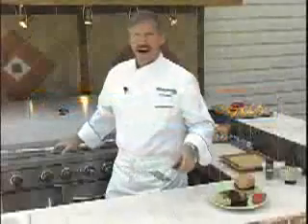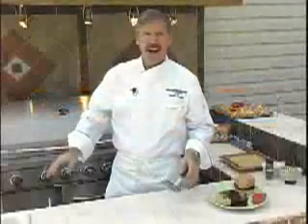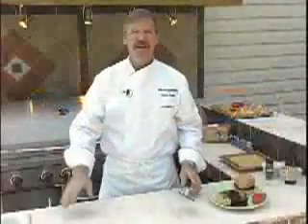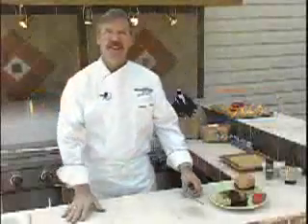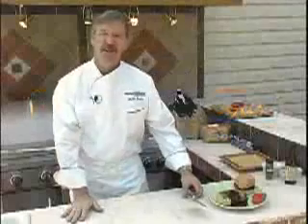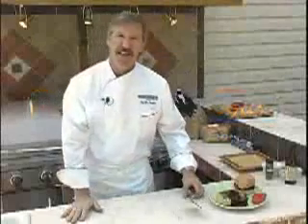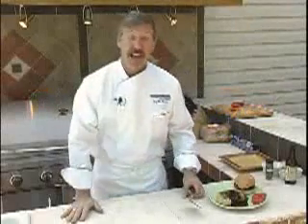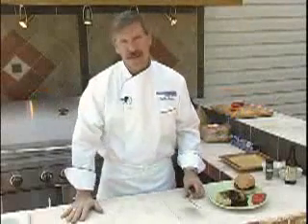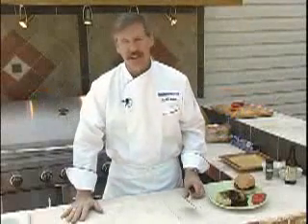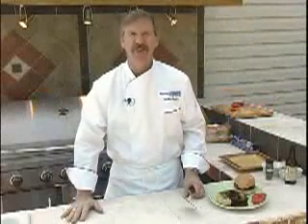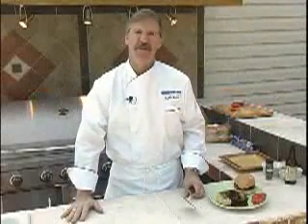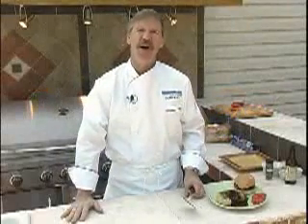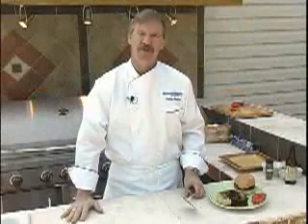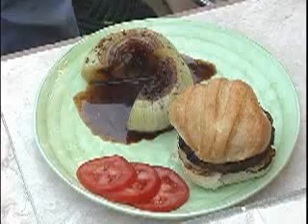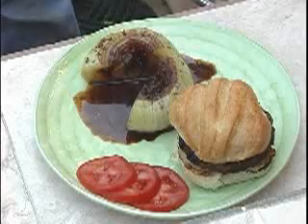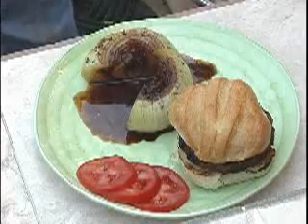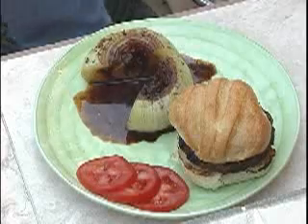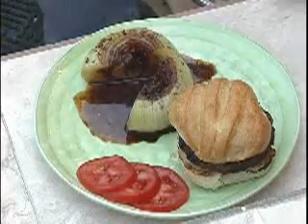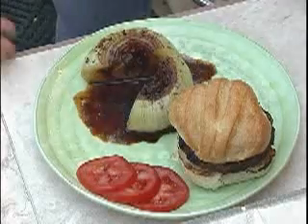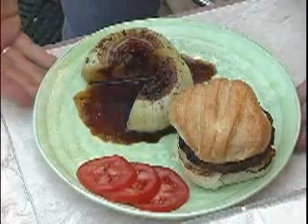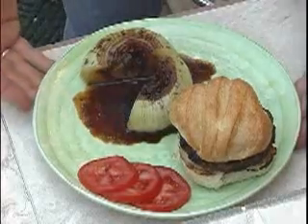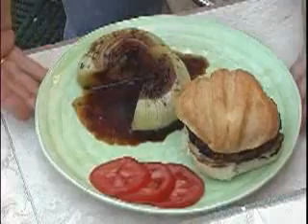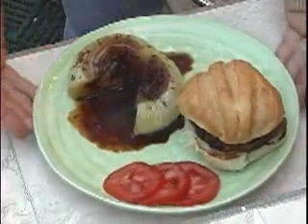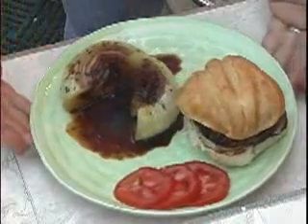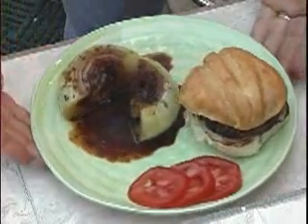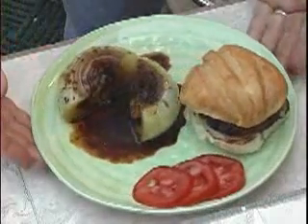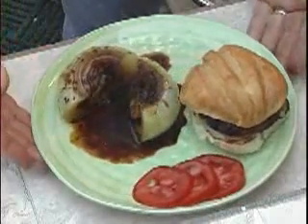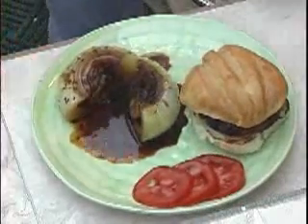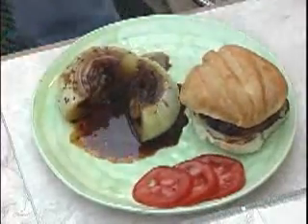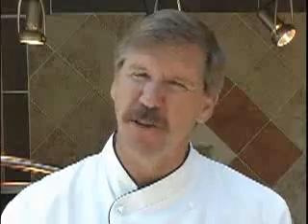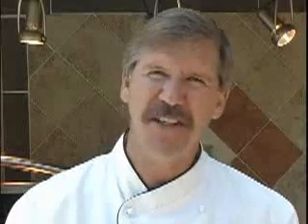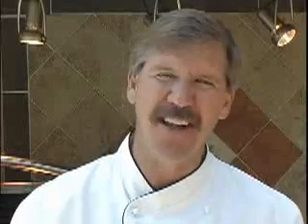Hi, I'm Chef Mike and welcome to my kitchen and grill at Southern Foods at Home. Today we're making gorgonzola stuffed burgers and grilled stuffed Vidalia onions. So let's get grilling.